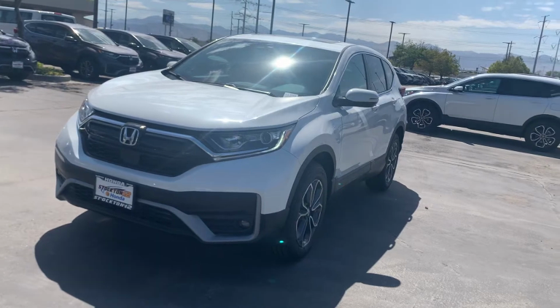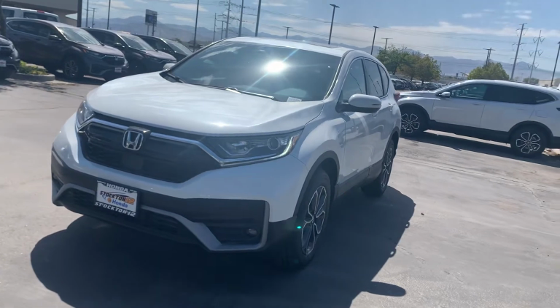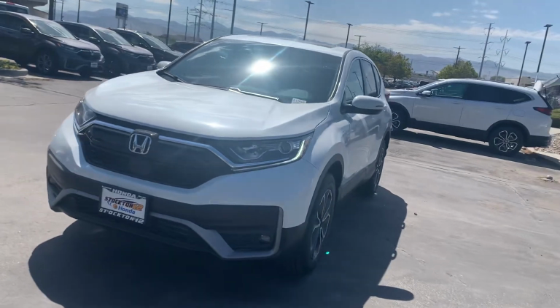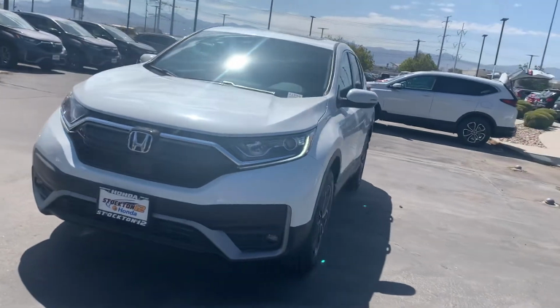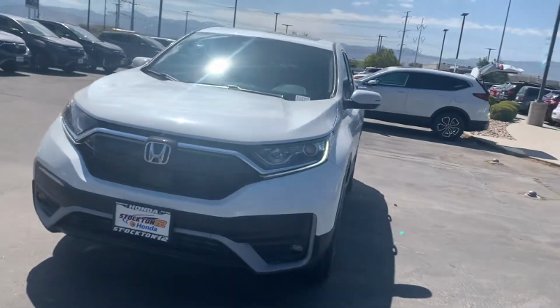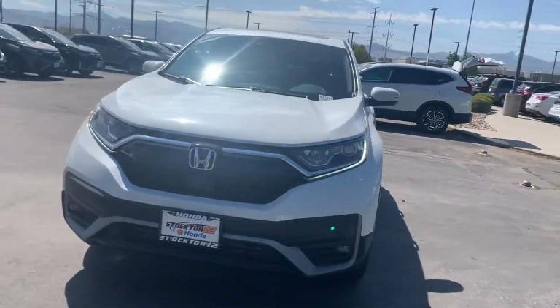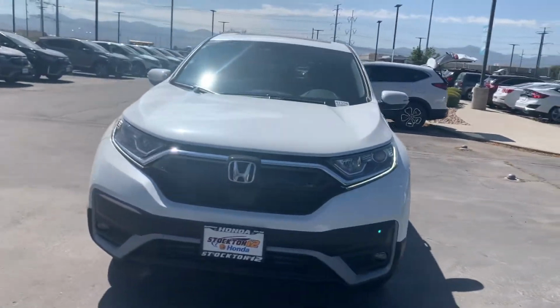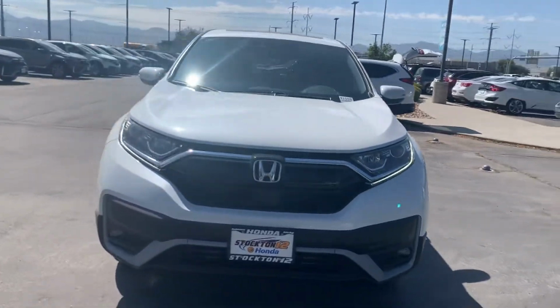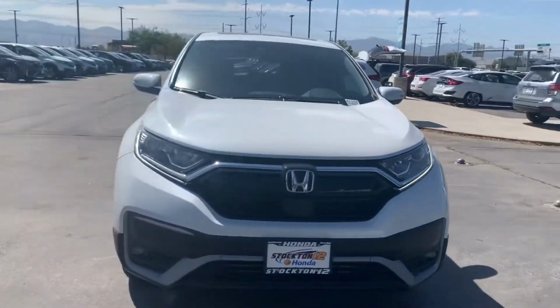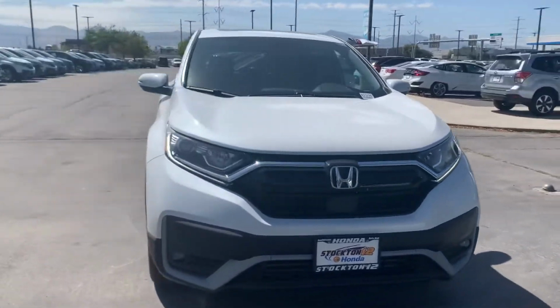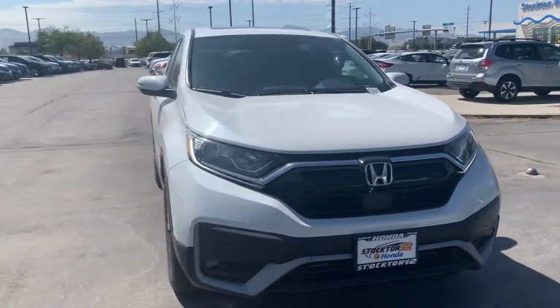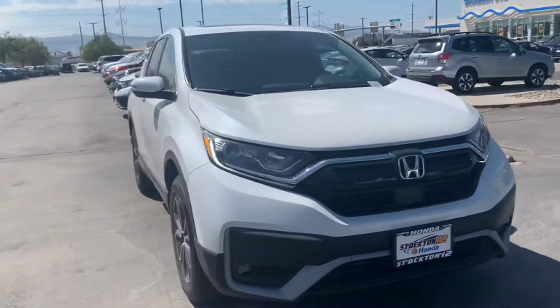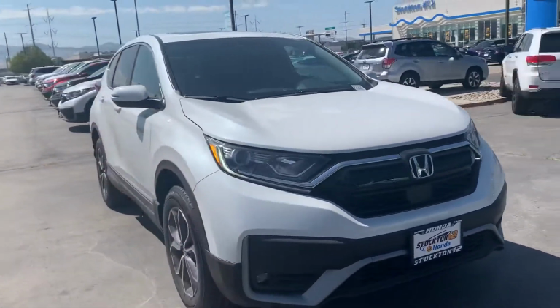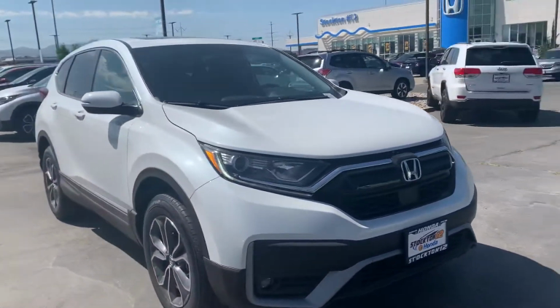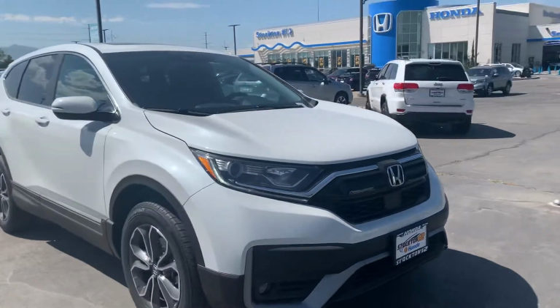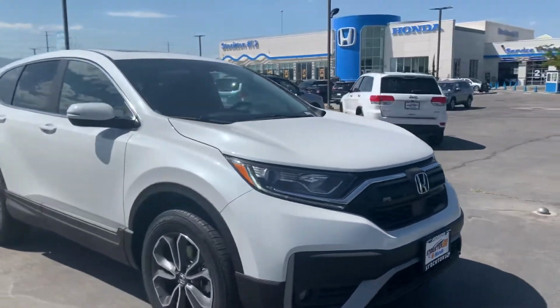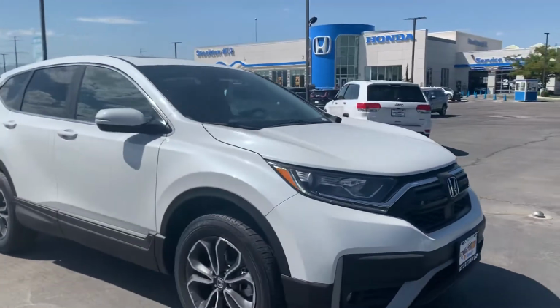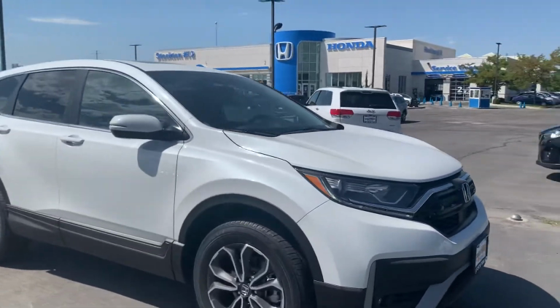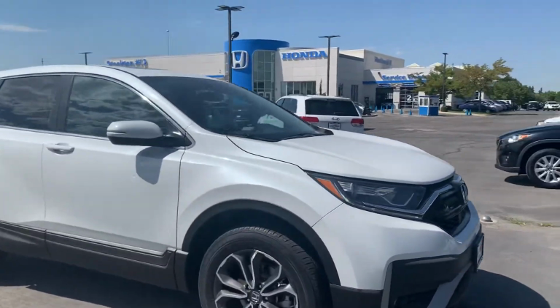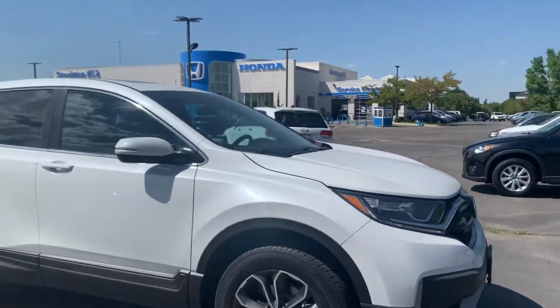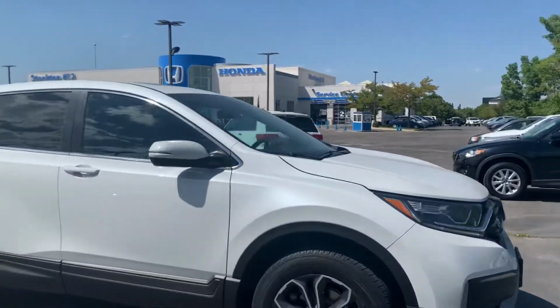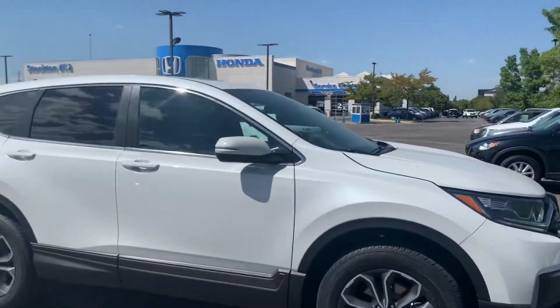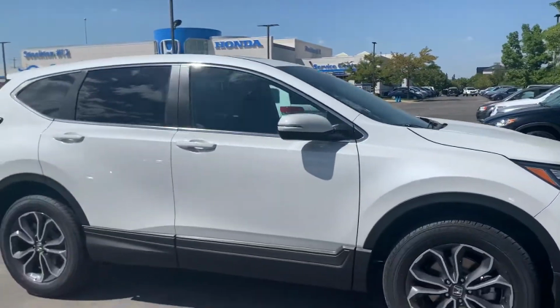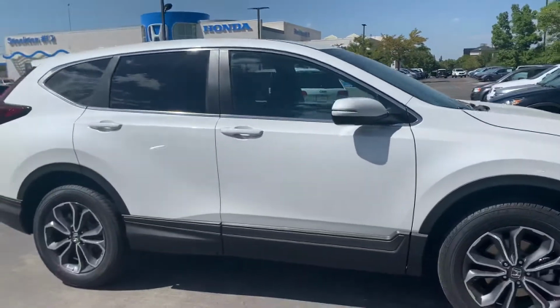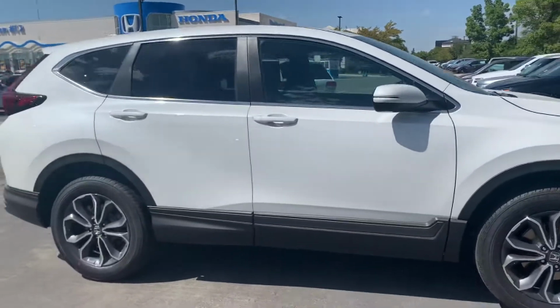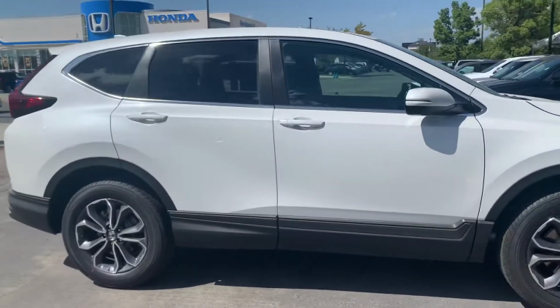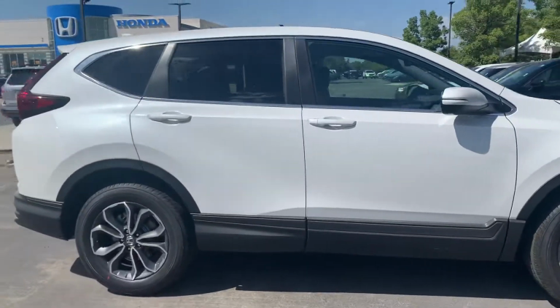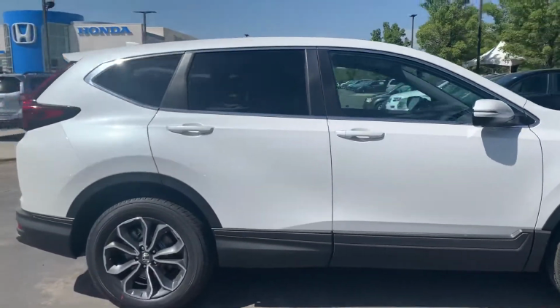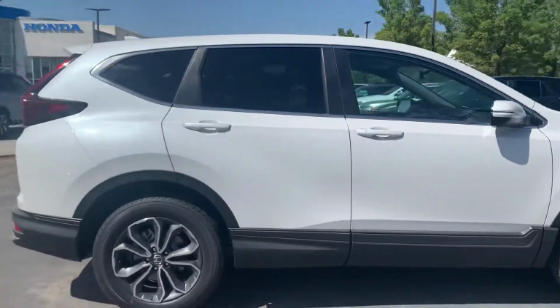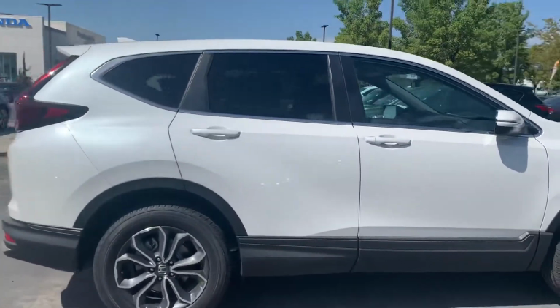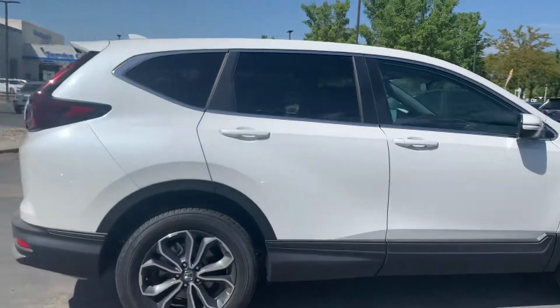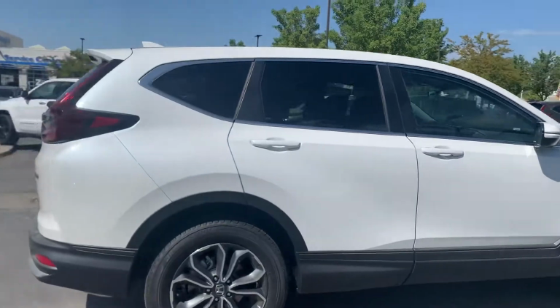Hey Dana, this is Krisha Pearson here at Stockton 12 Honda. I seen they had some interest in our 2020 Honda CR-V. This is the LX trim.